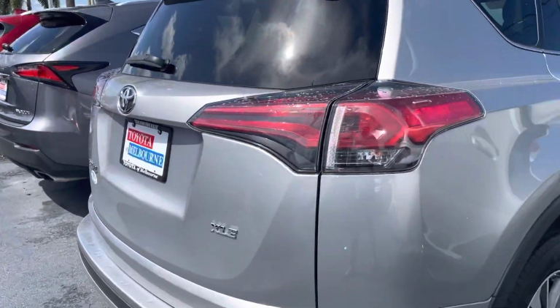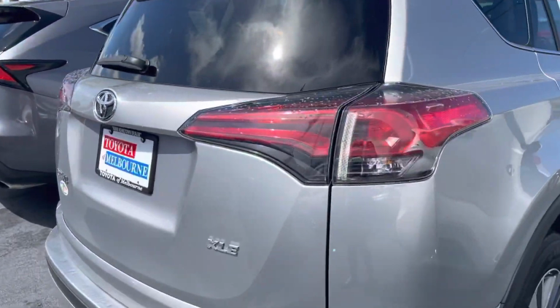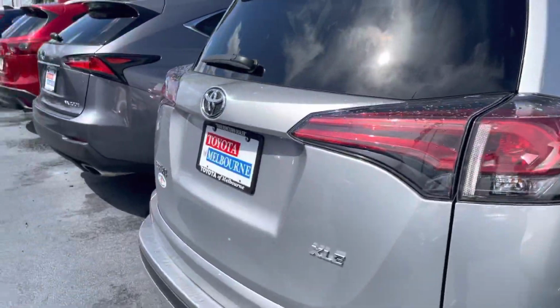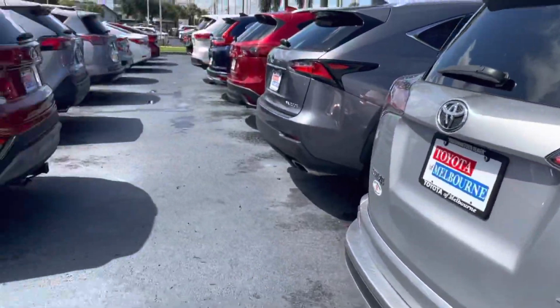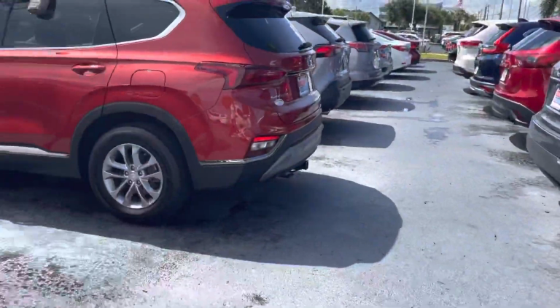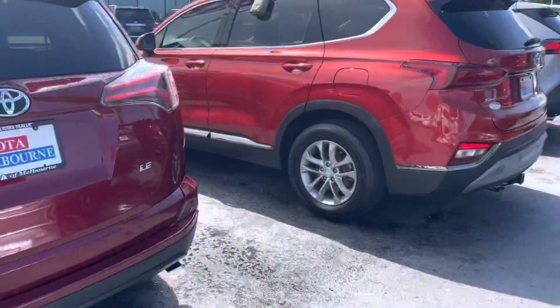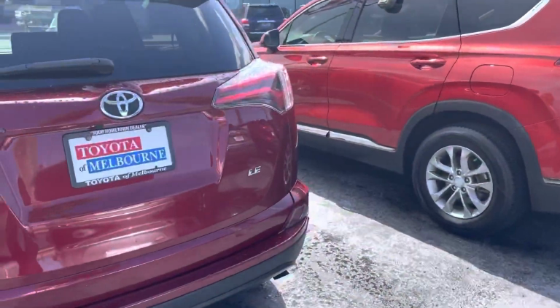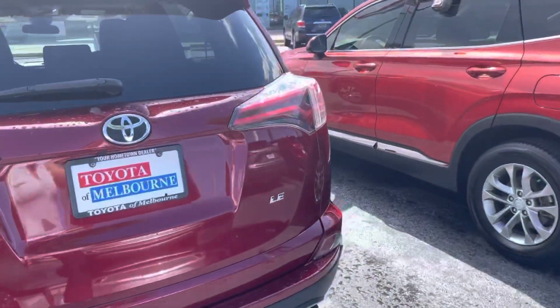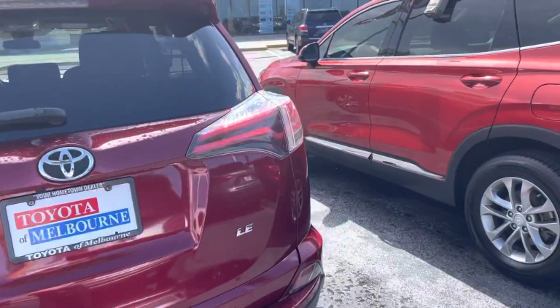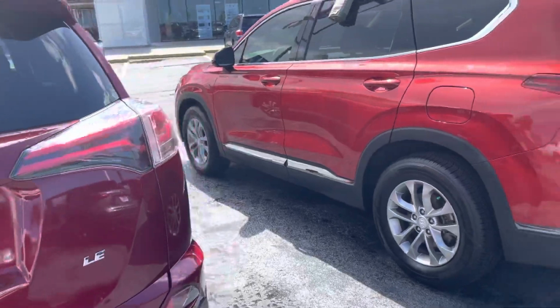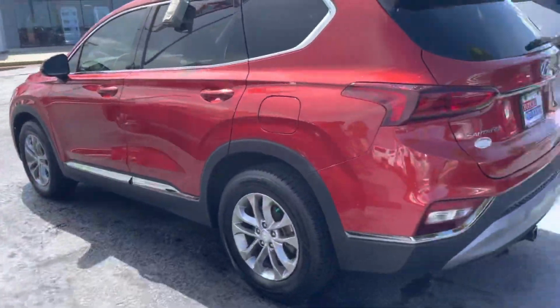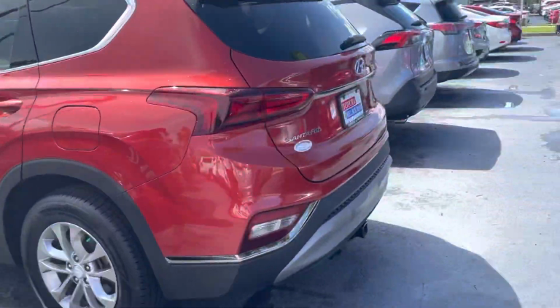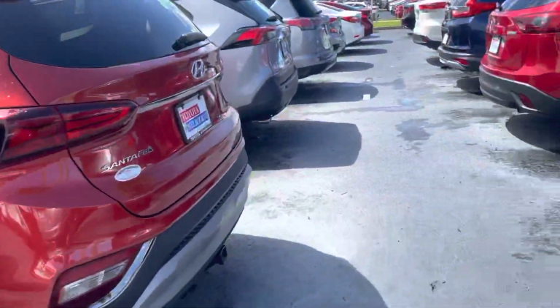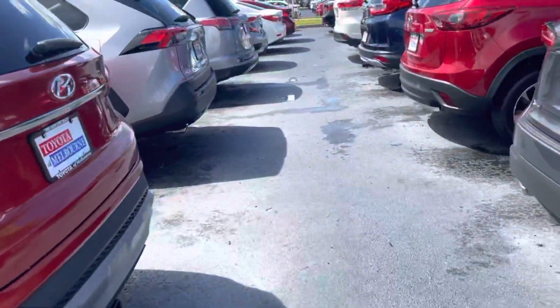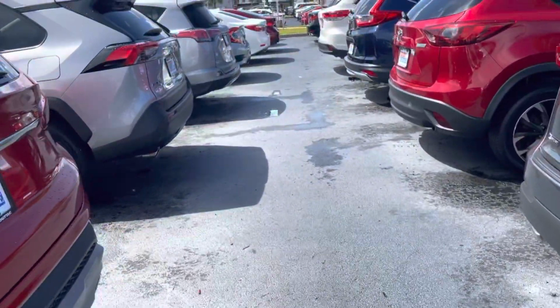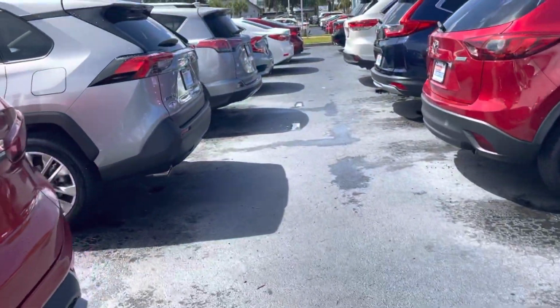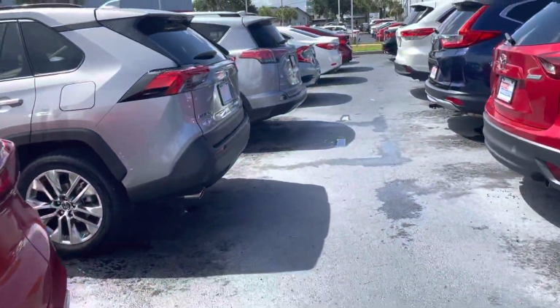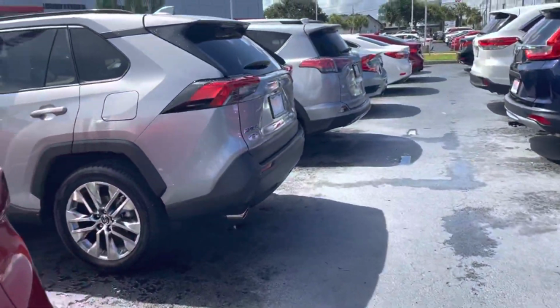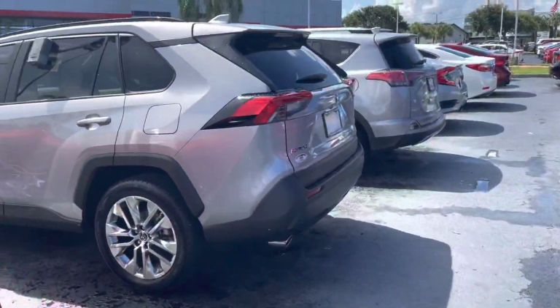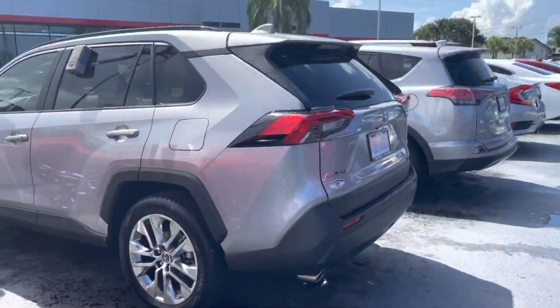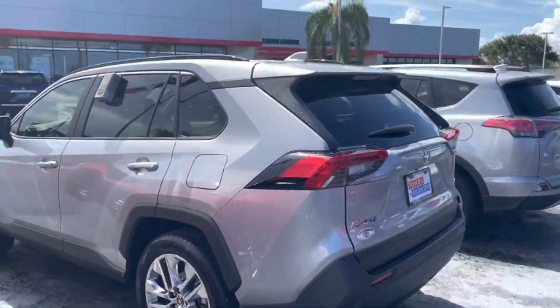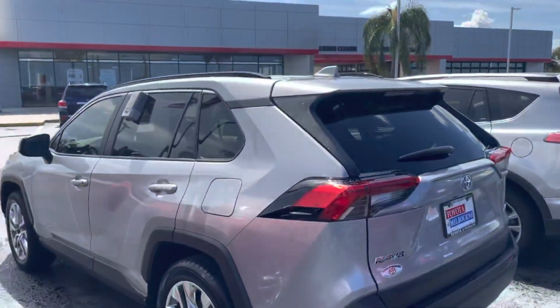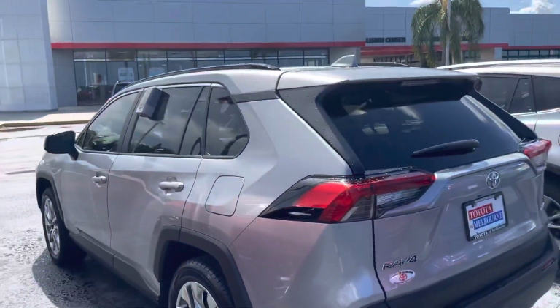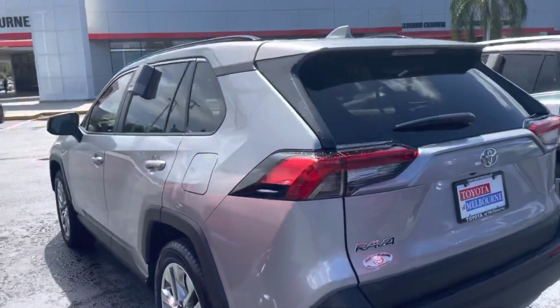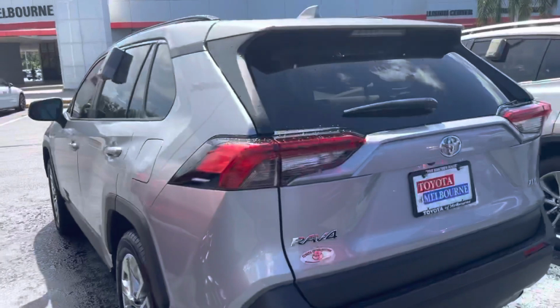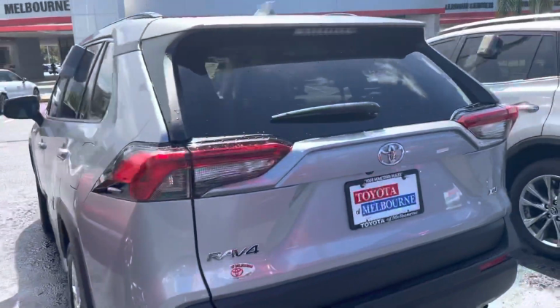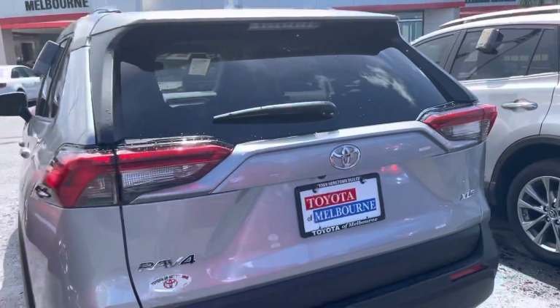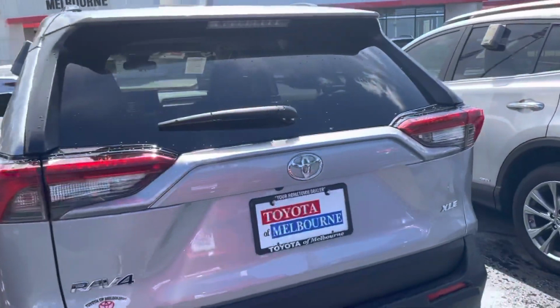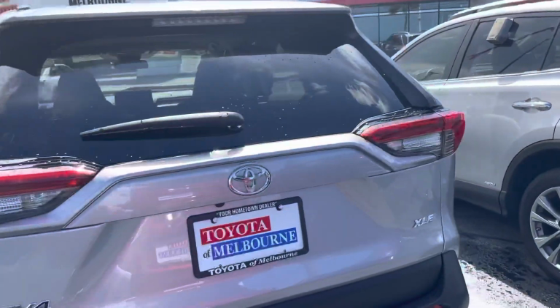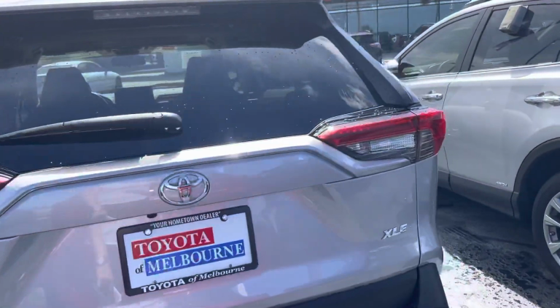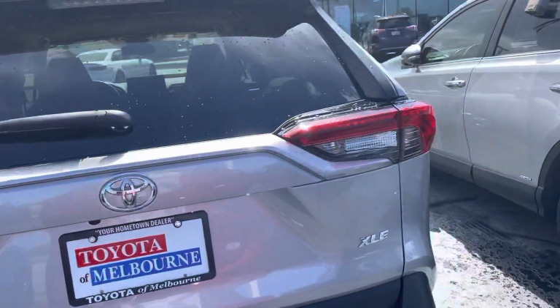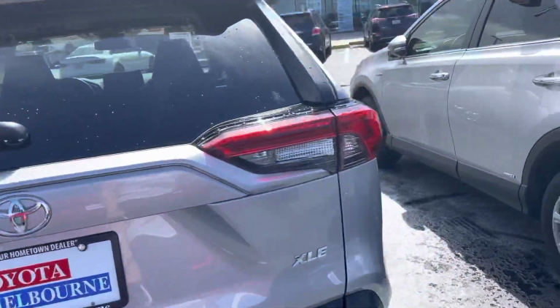There's a silver XLE, a red LE, and this one is a silver with some black accents — that's an XLE as well, I believe it's an XLE Premium.